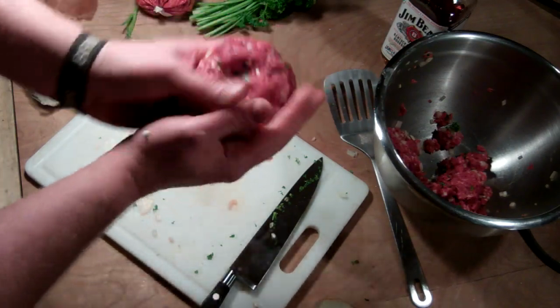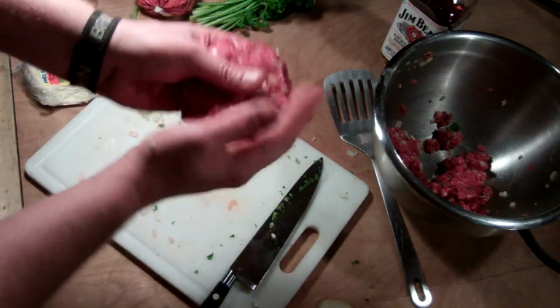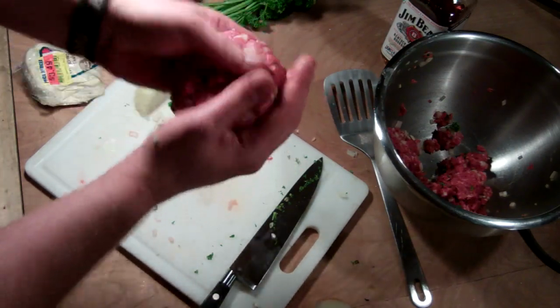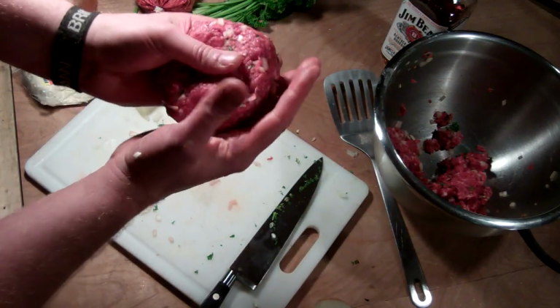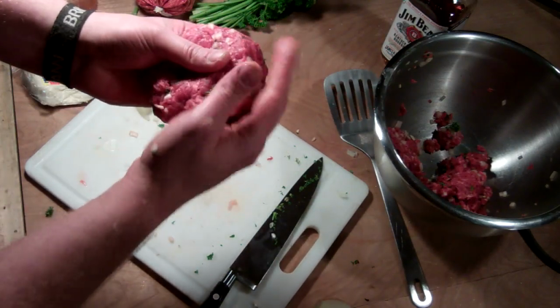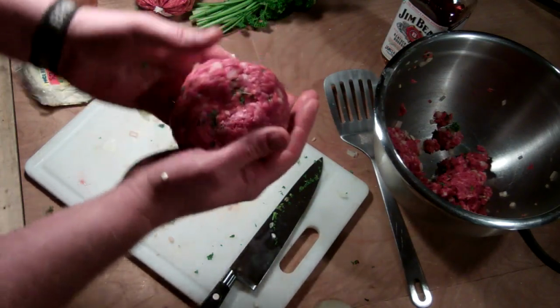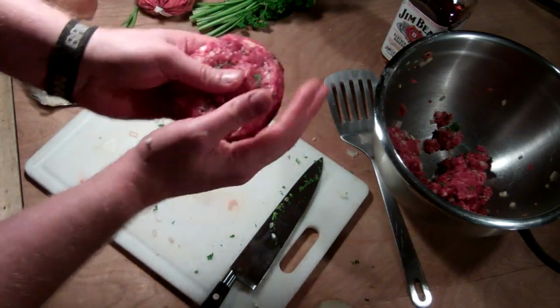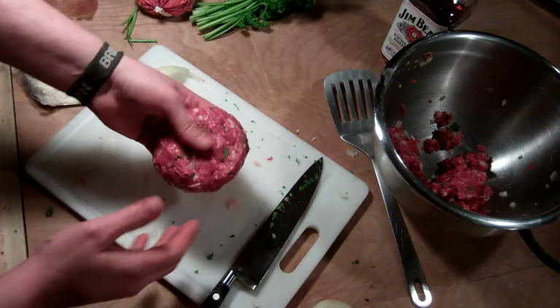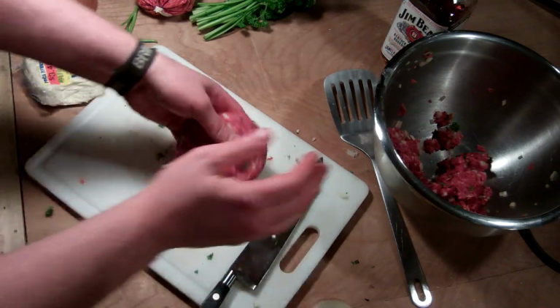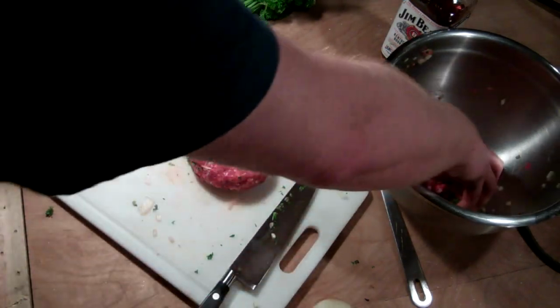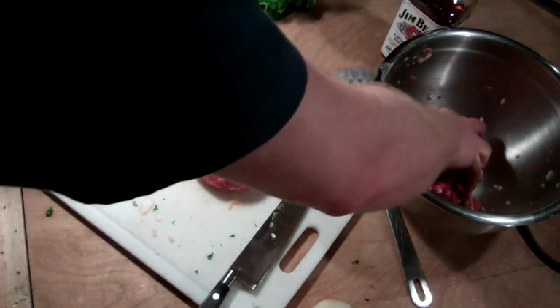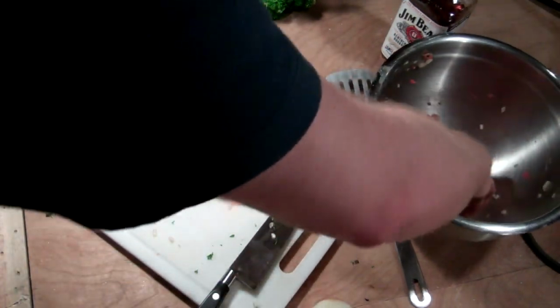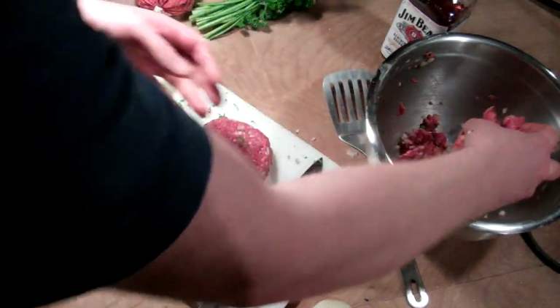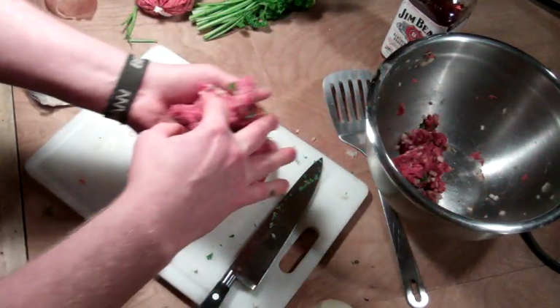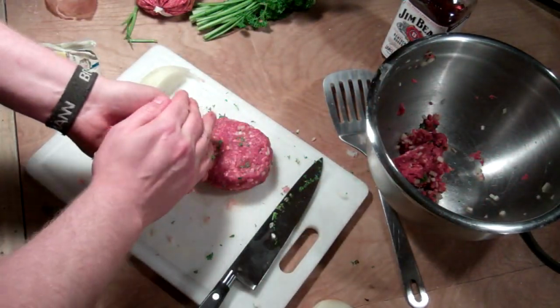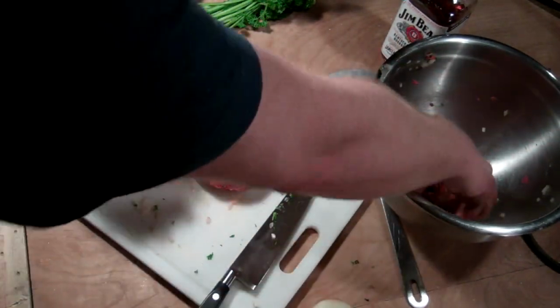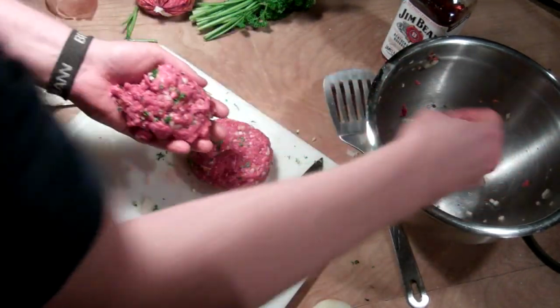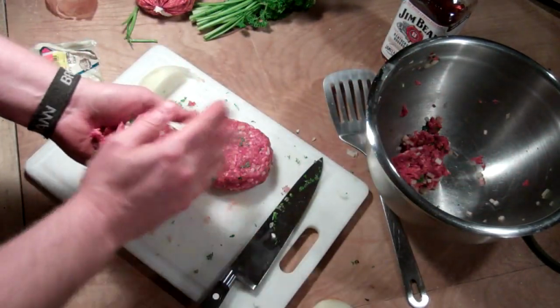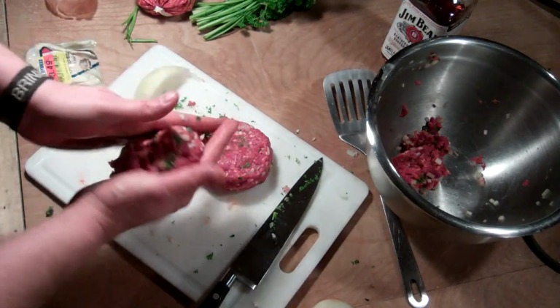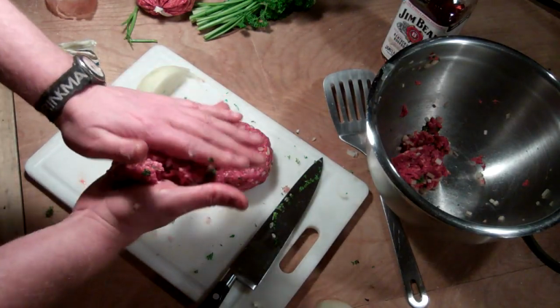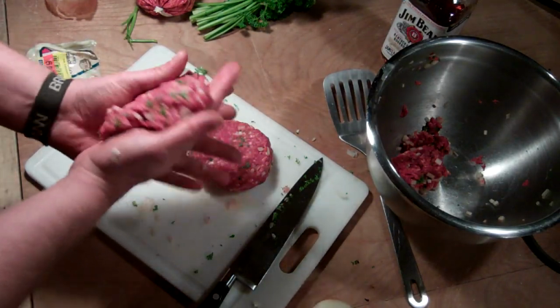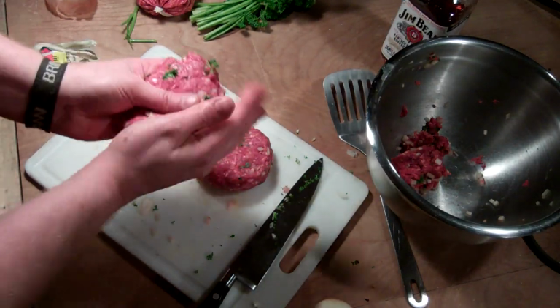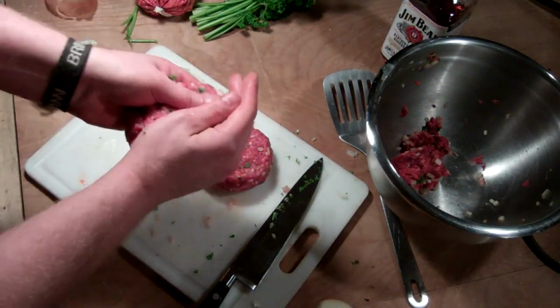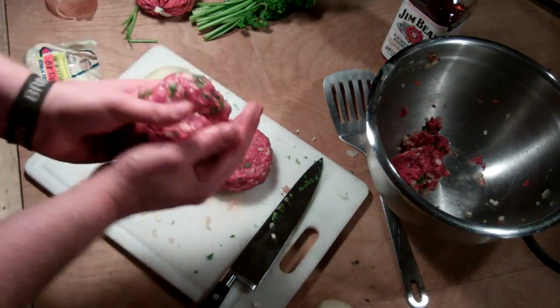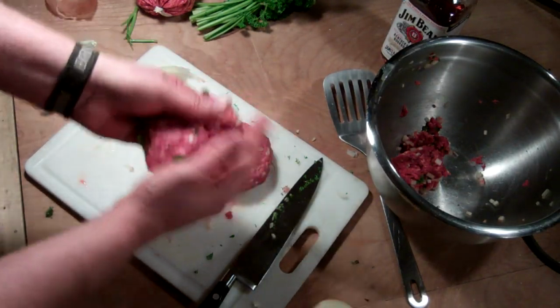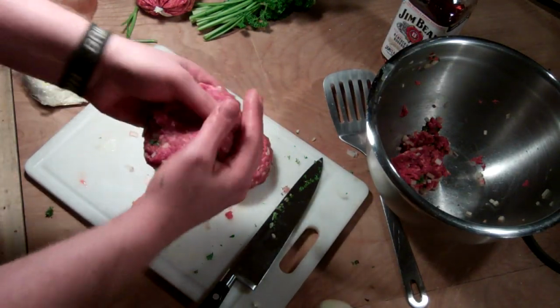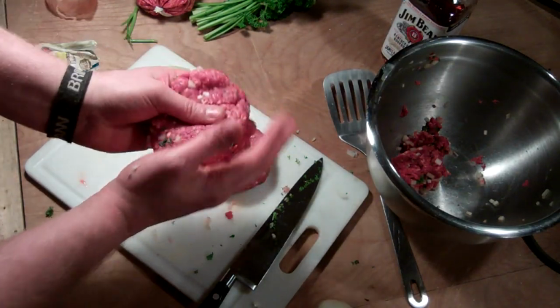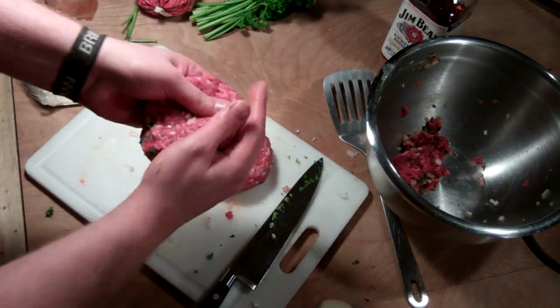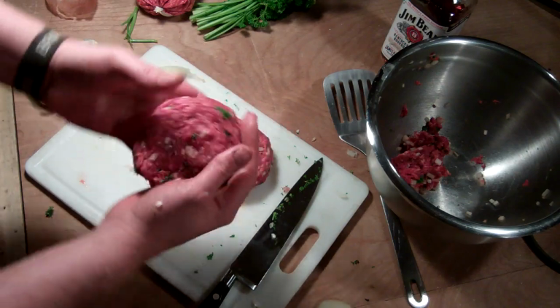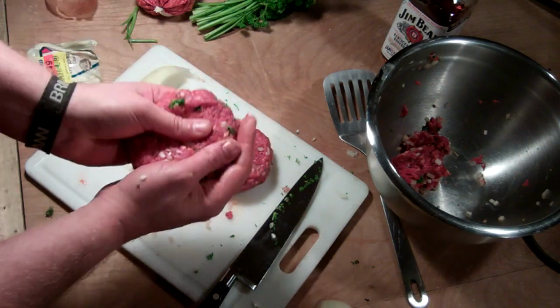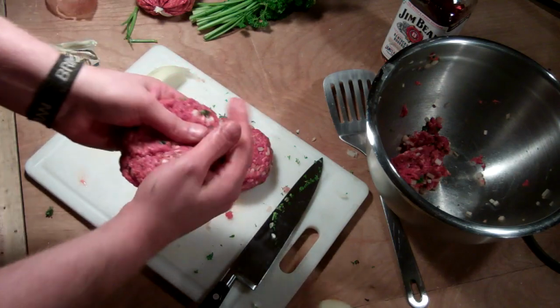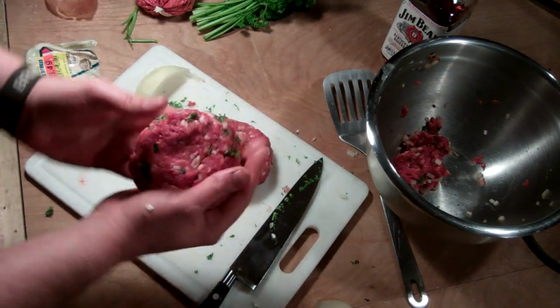As it cooks, it's going to flavor the meat with that nice, juicy, cheesy, stinky flavor. Two burgers — lots of rough cut herbs in there, some onion and salt — that's pretty much all you need.